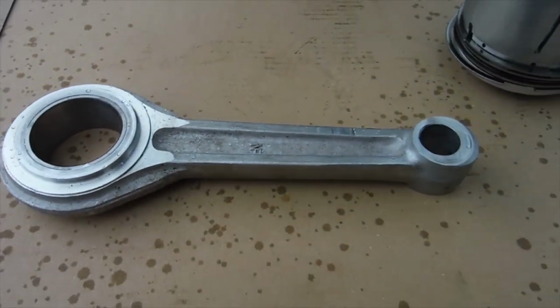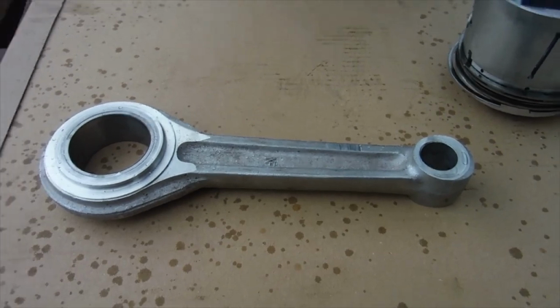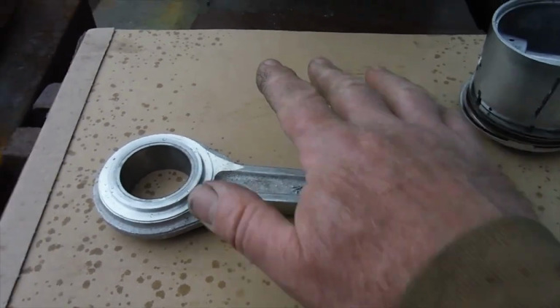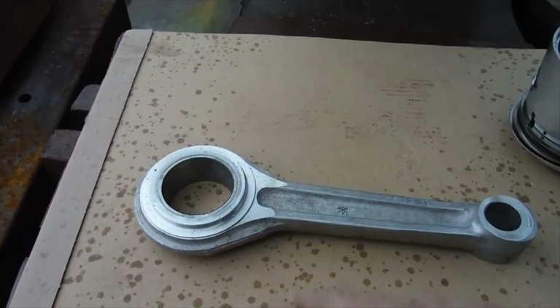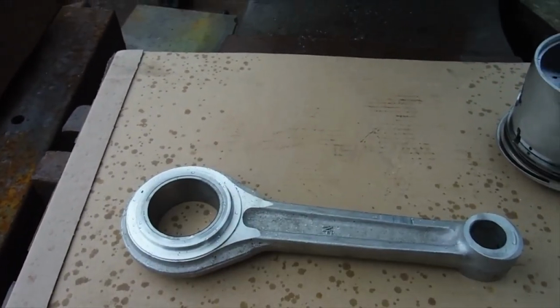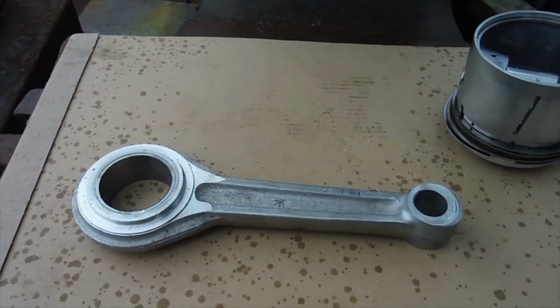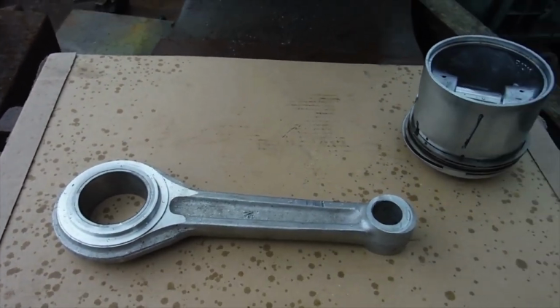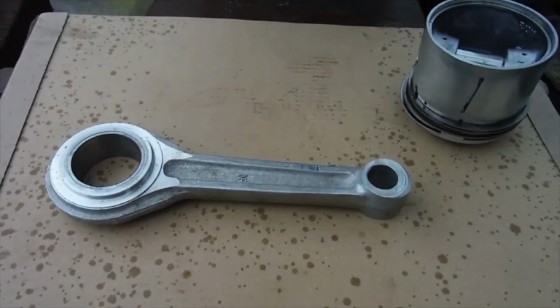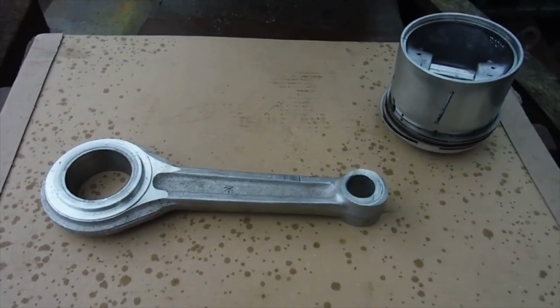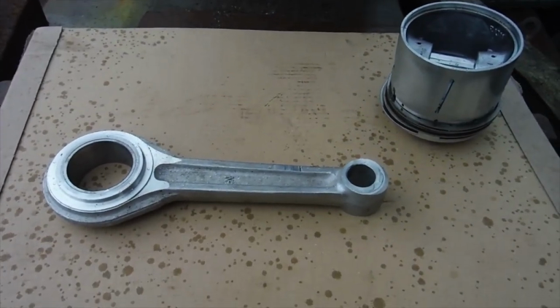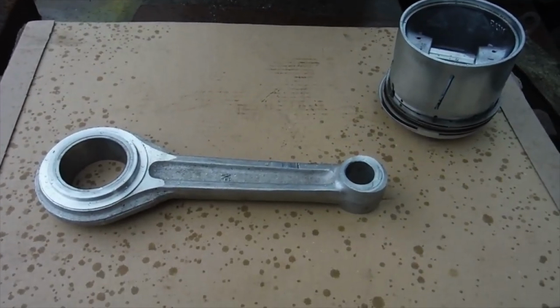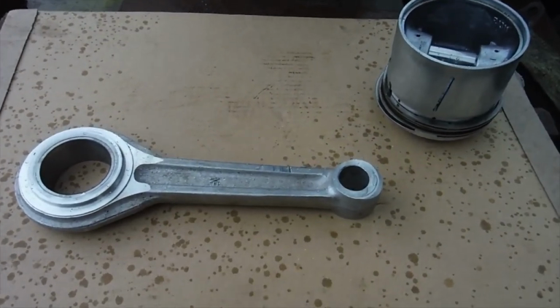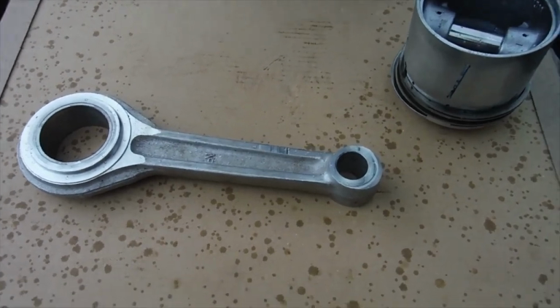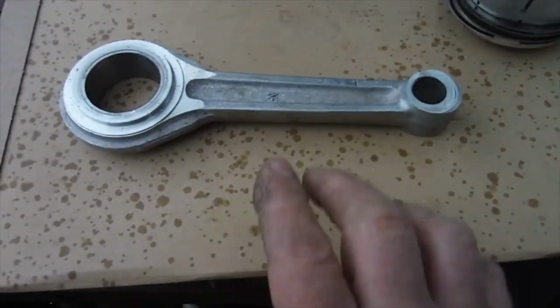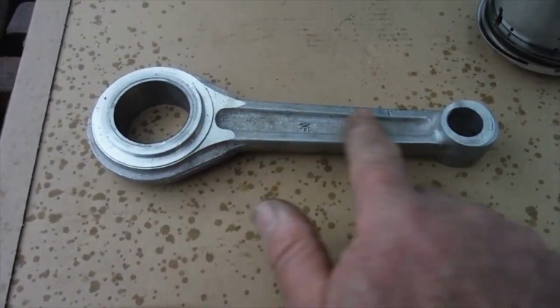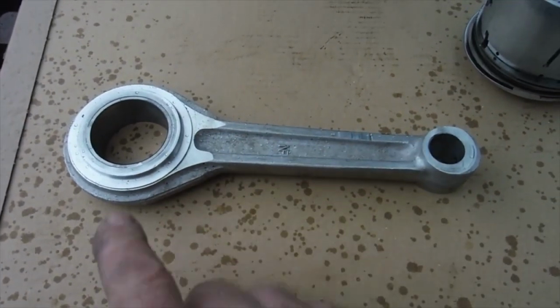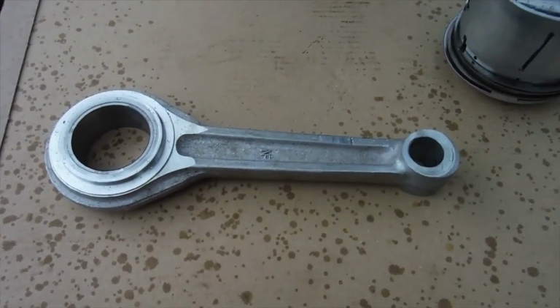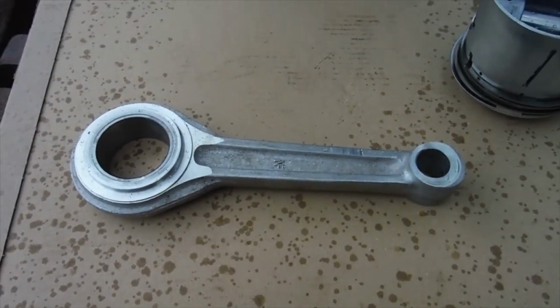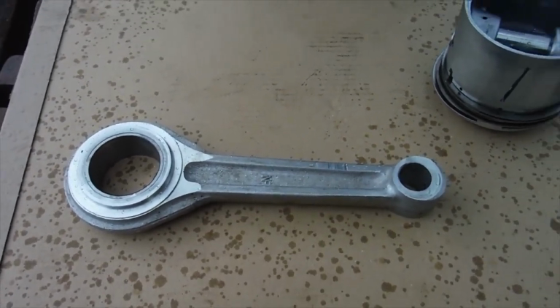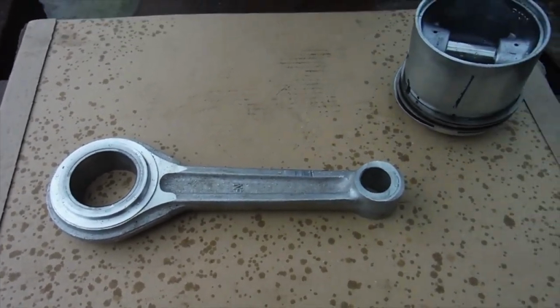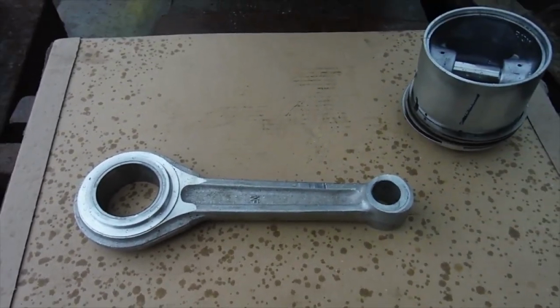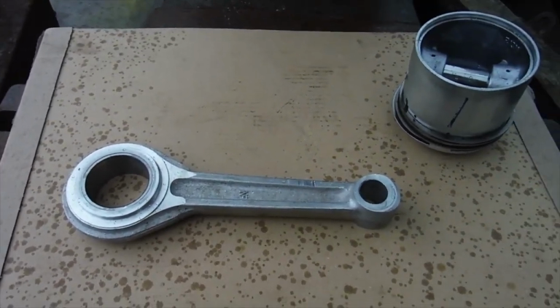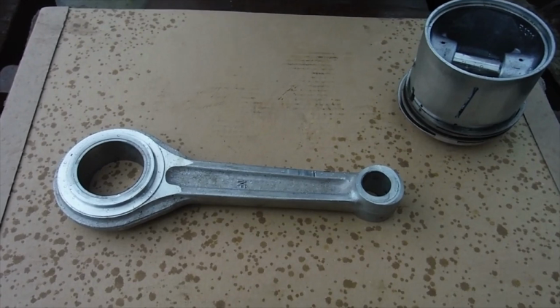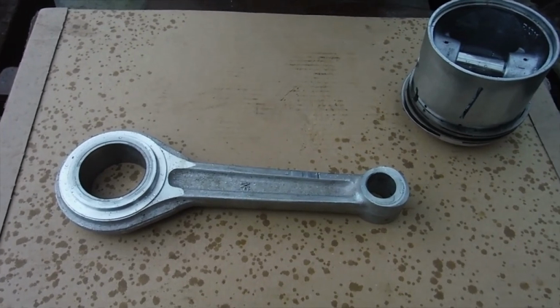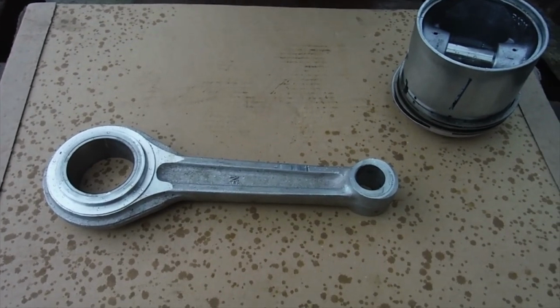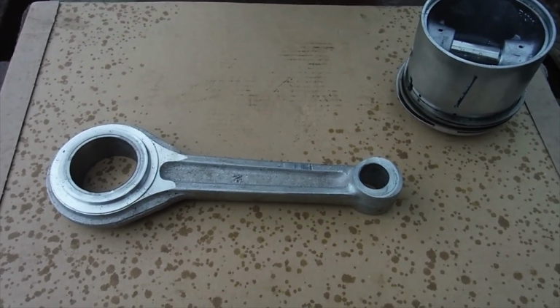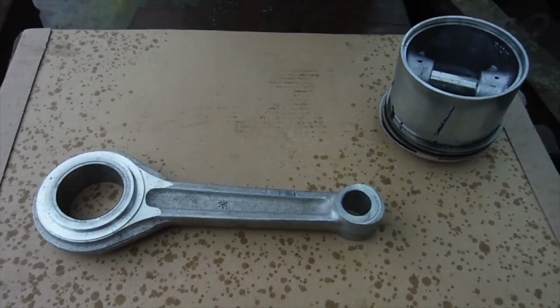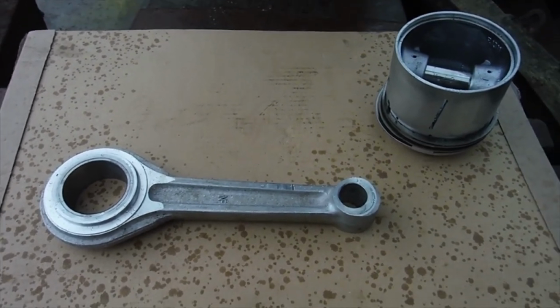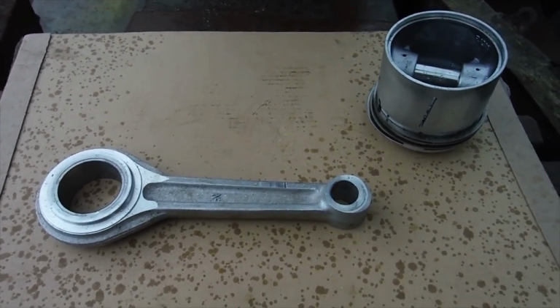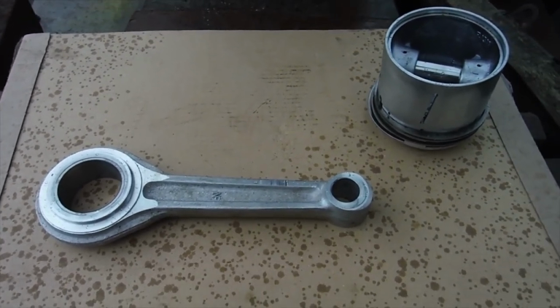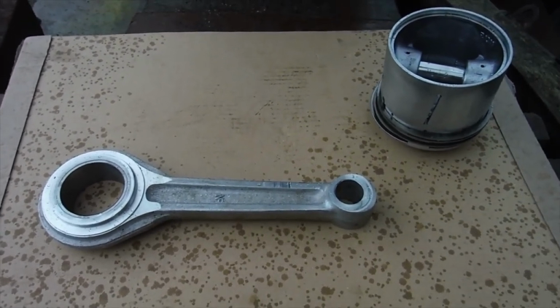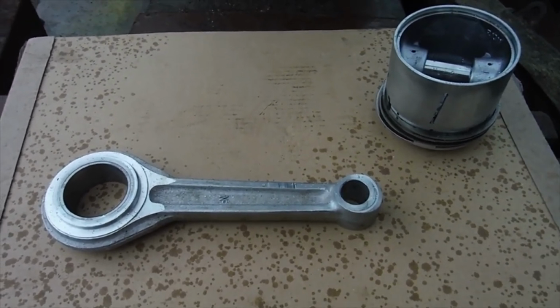I'm going to check and make sure that the big end and the small end are parallel and true to each other. We're getting some rain — what a surprise, it's summer in Wales! Anyway, I'll check all this out and depending on what I find, that will dictate whether it may get used again or whether we need to replace it.